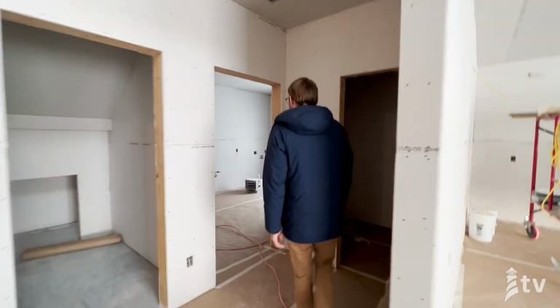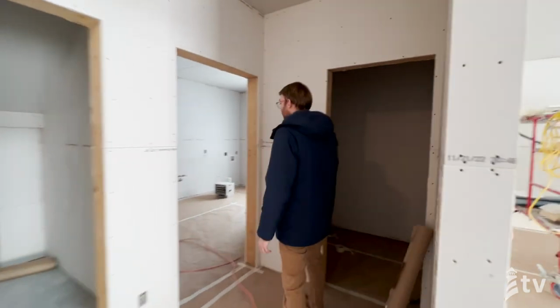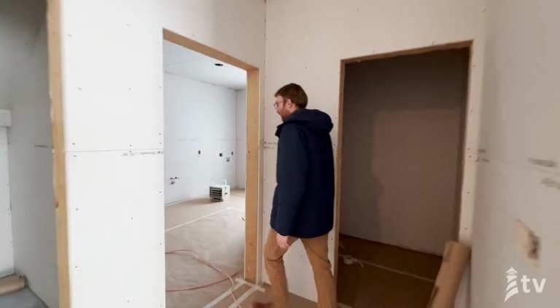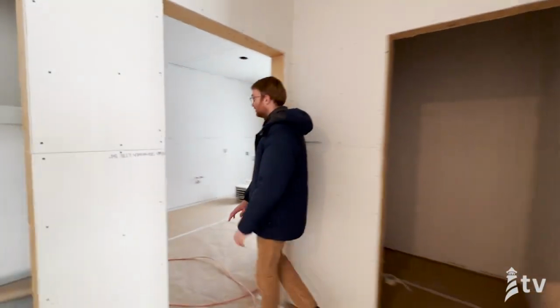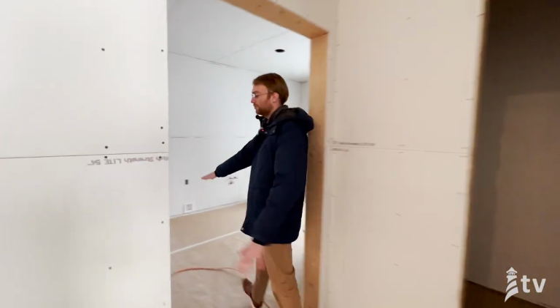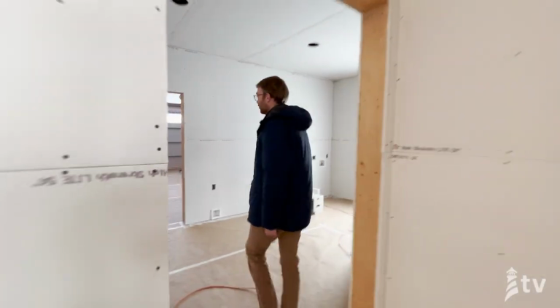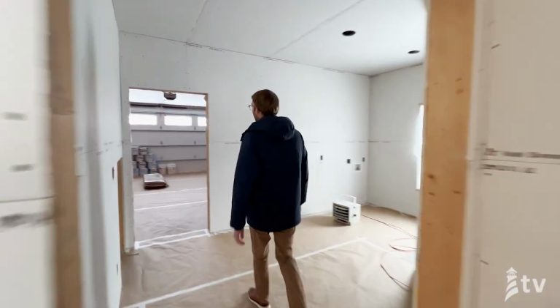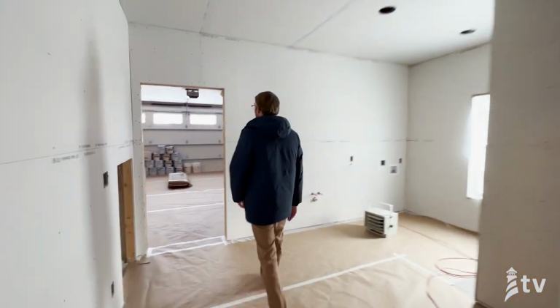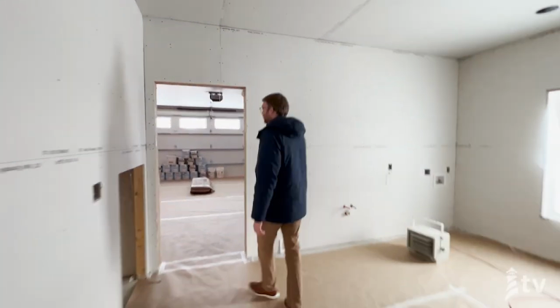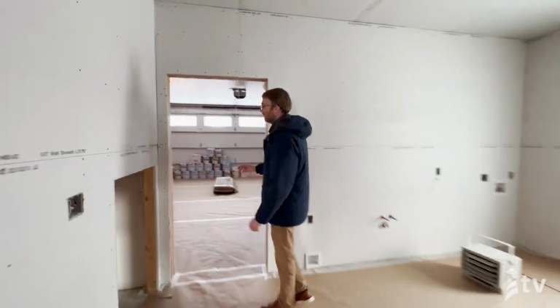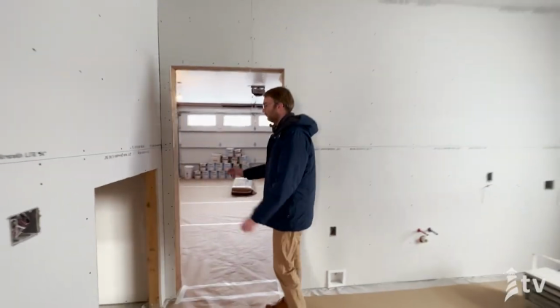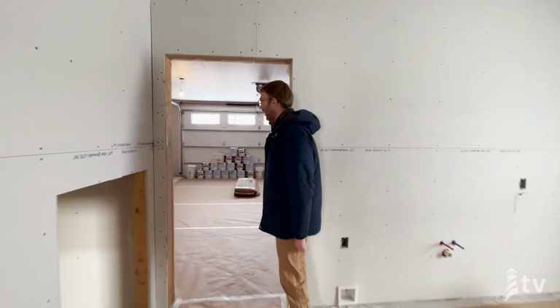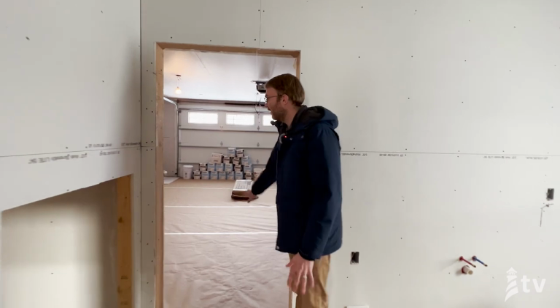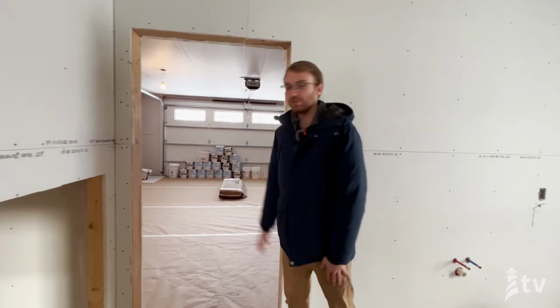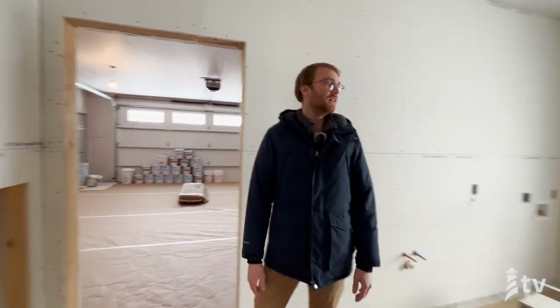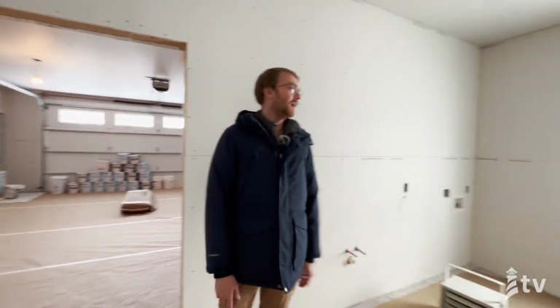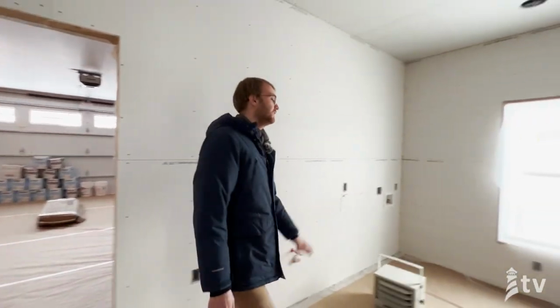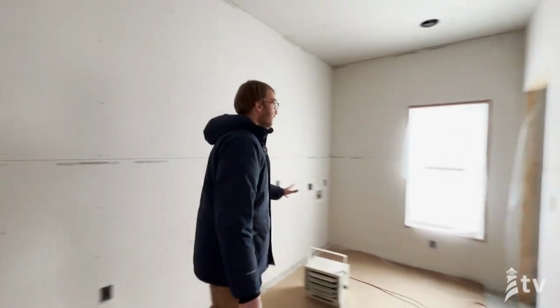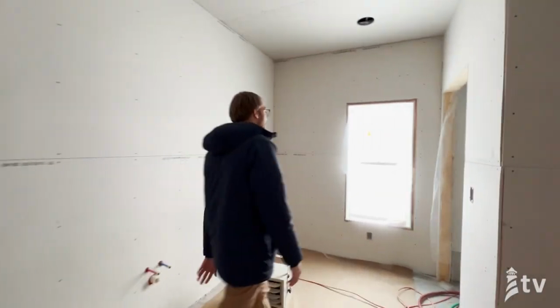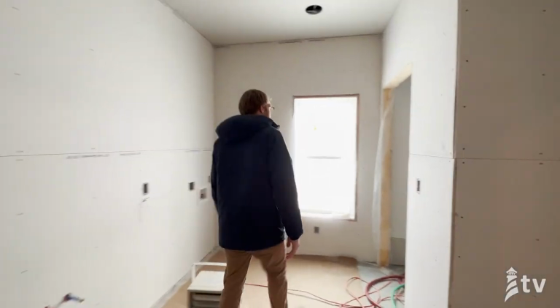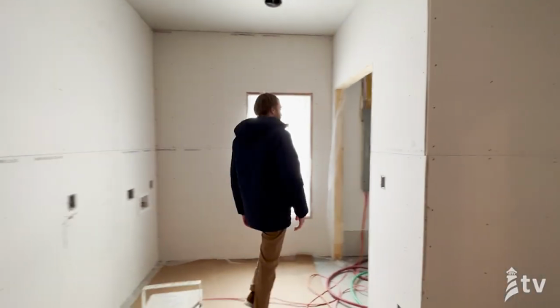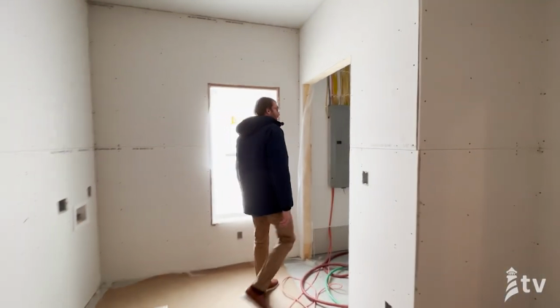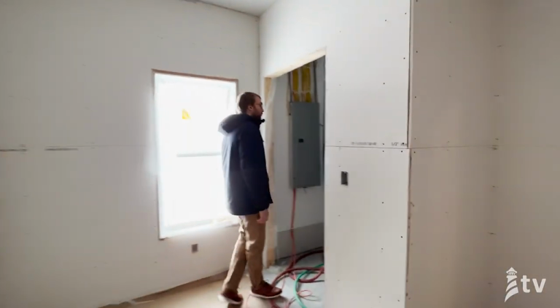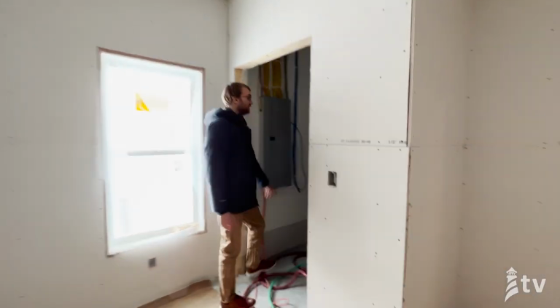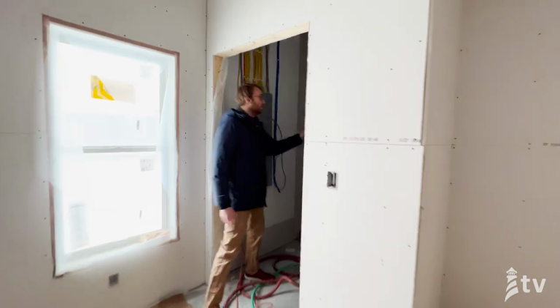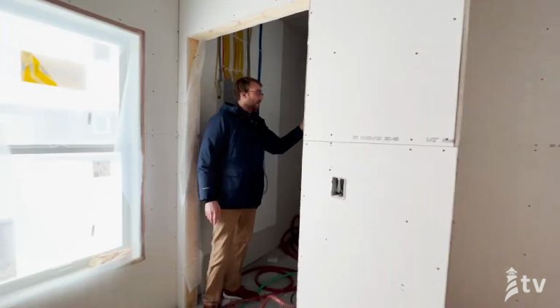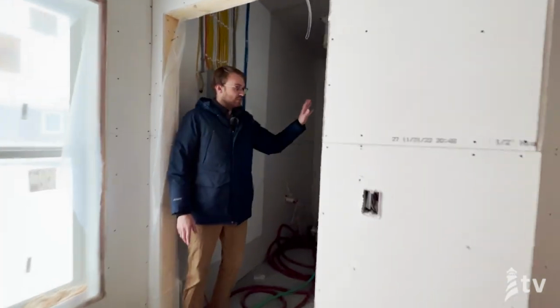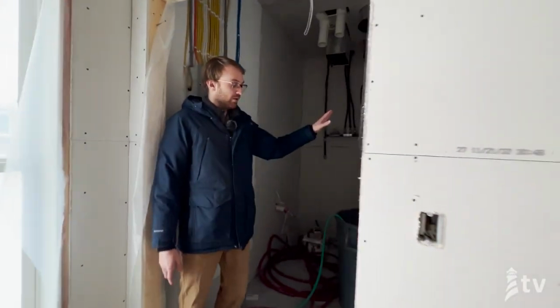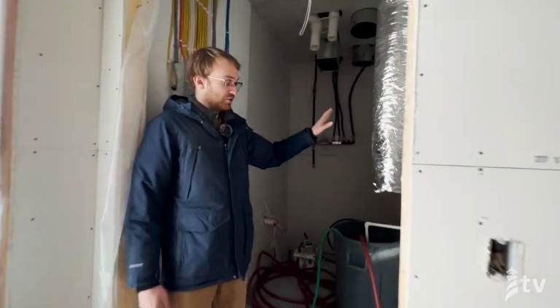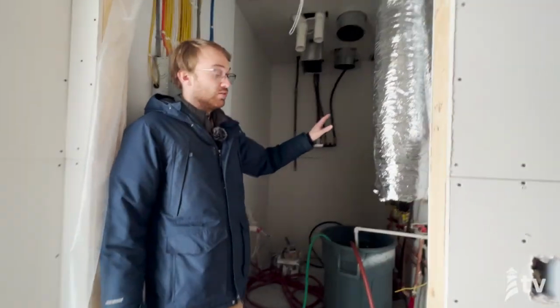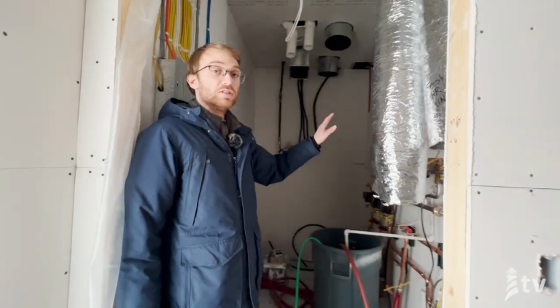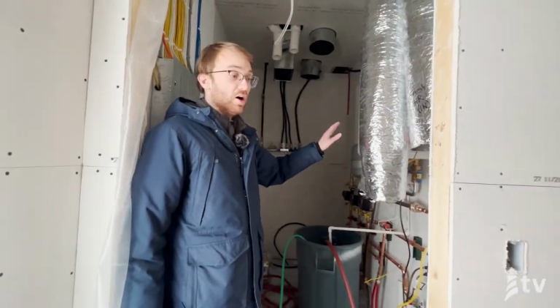Here we have the nice zero-entry into the garage. We're going to do kind of a hybrid fire tape in that garage space. If you peek over here to the mechanical room, here's where you get to see that boiler that is installed and actually heating the floors in the home.